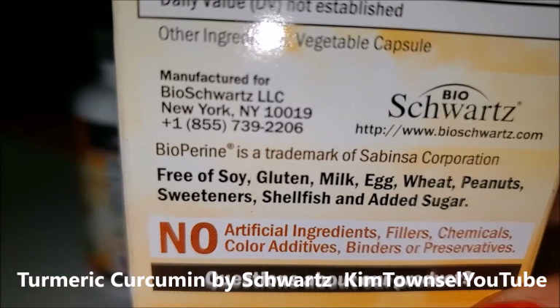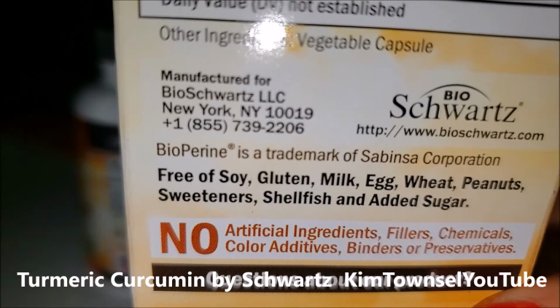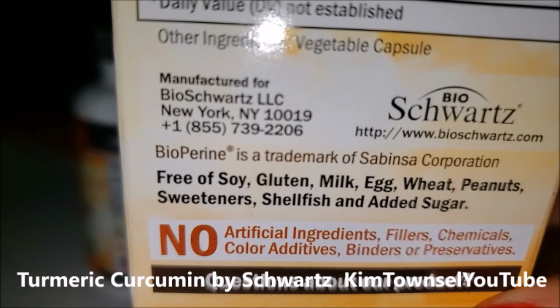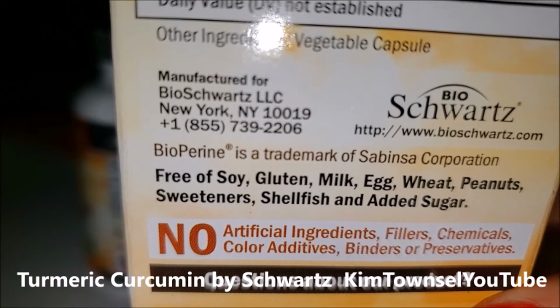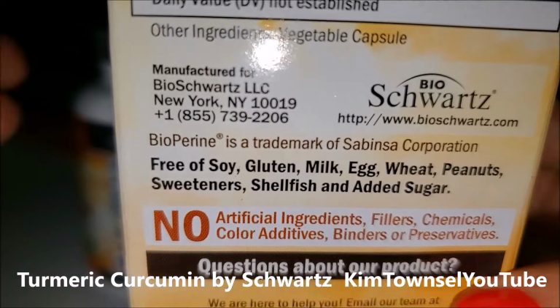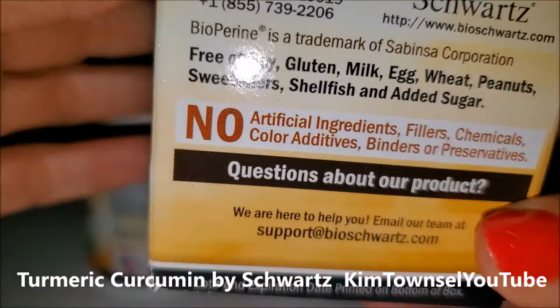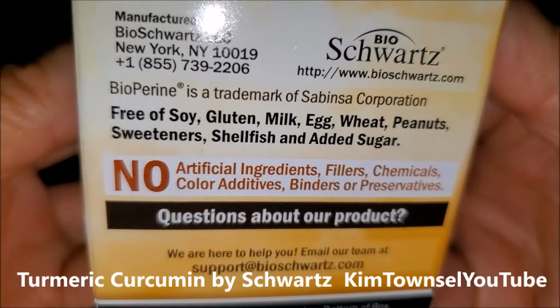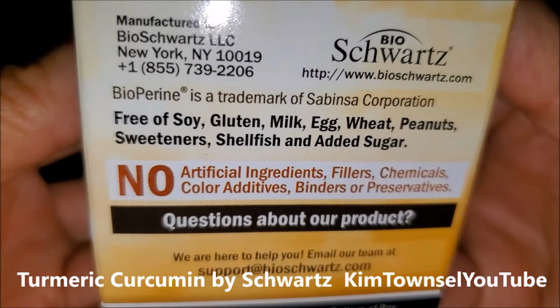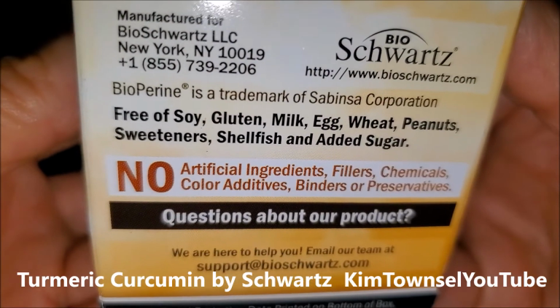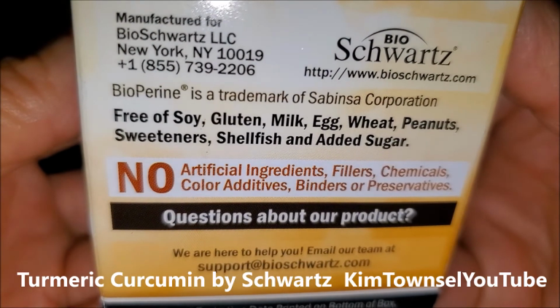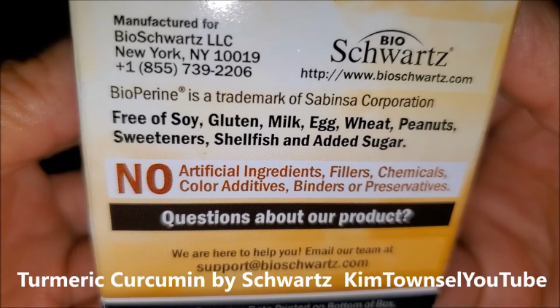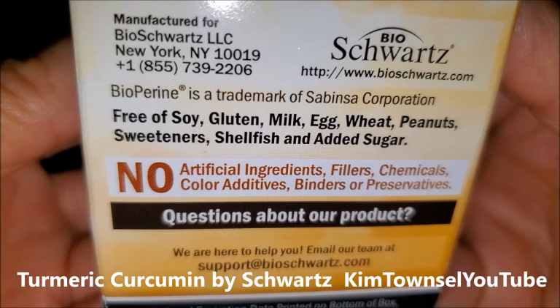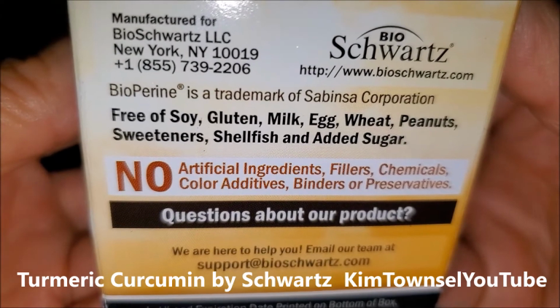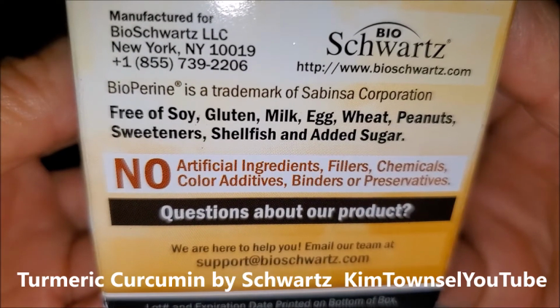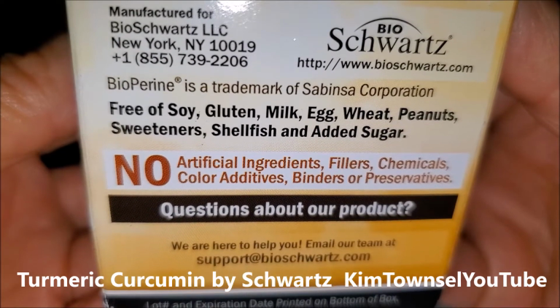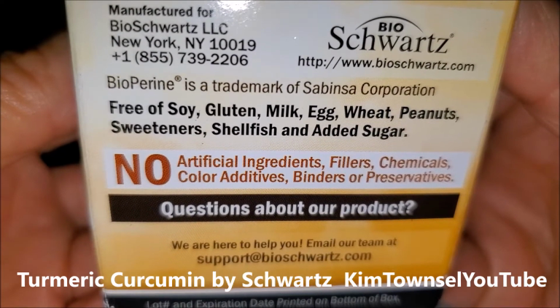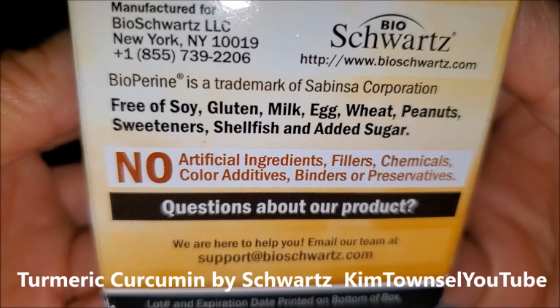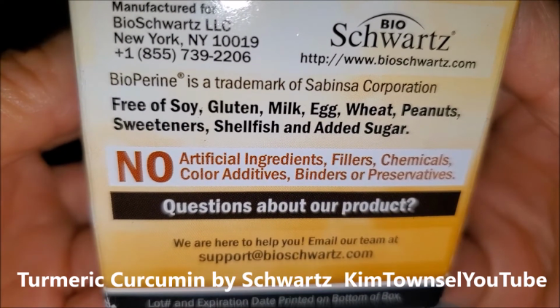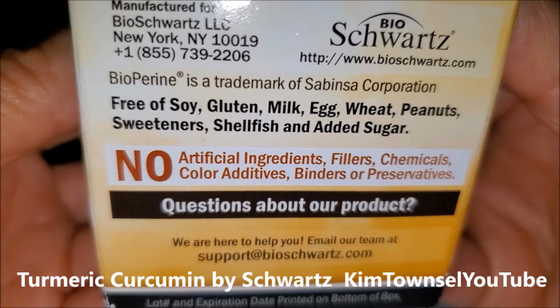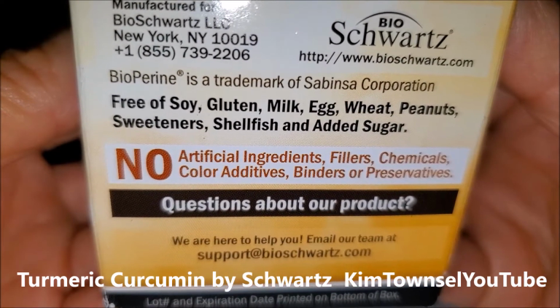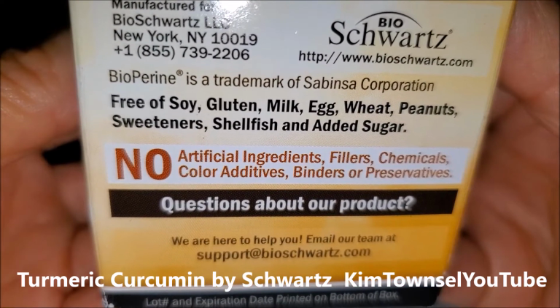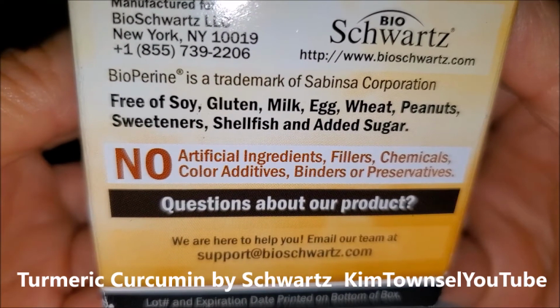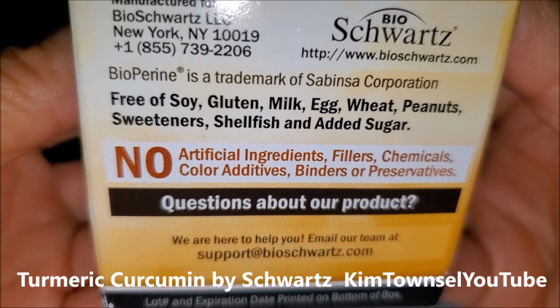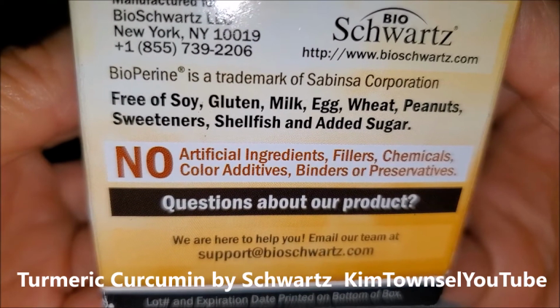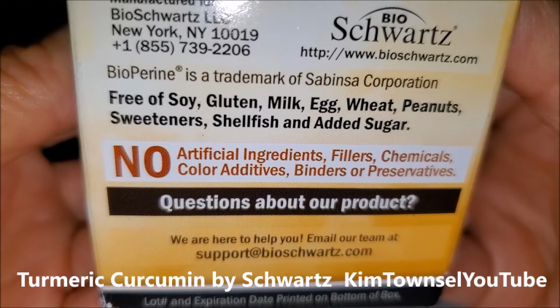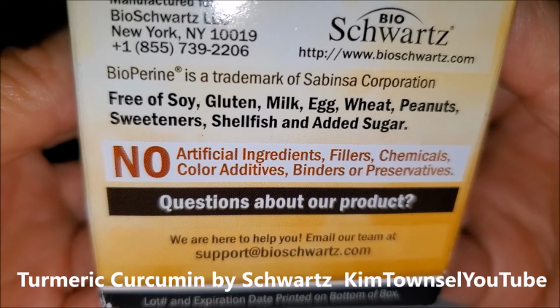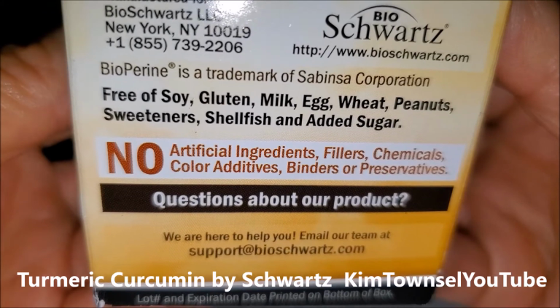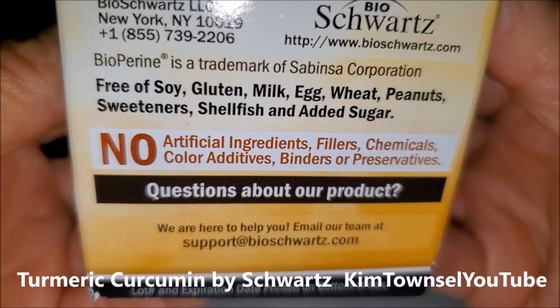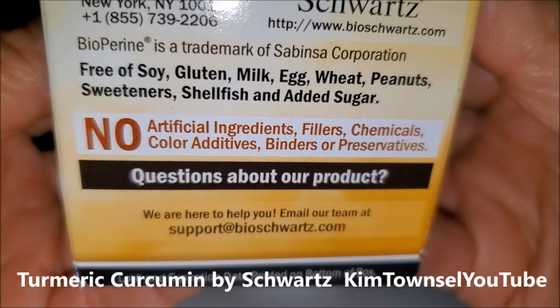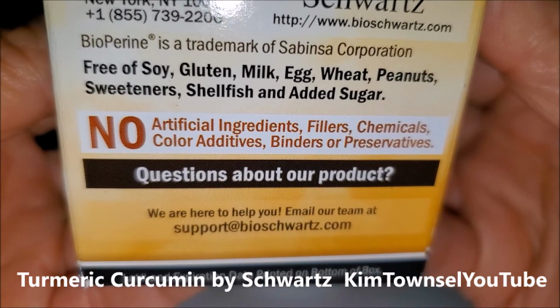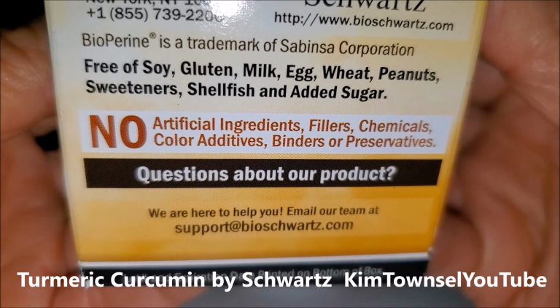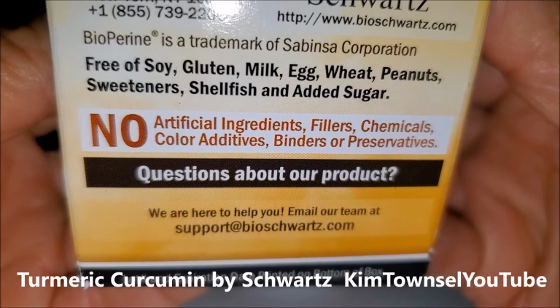Here's the manufacturer's information. It has no soy, gluten, milk, egg, wheat, peanuts, sweeteners, shellfish, added sugar, no artificial ingredients, no fillers, no chemicals, no color additives, no binders, no preservatives.